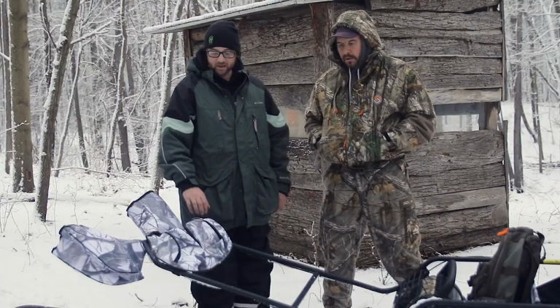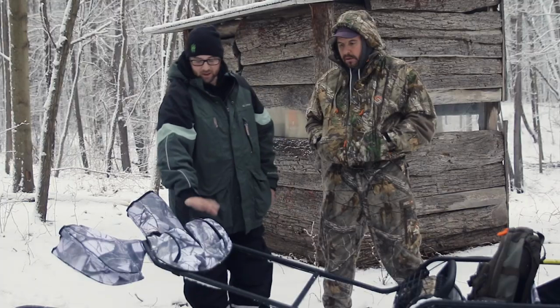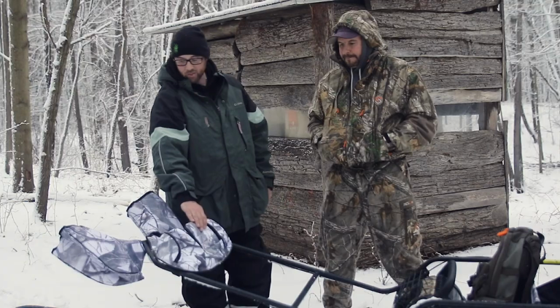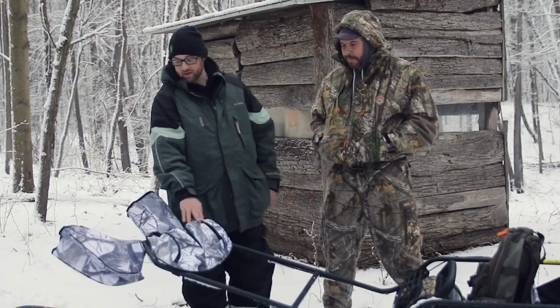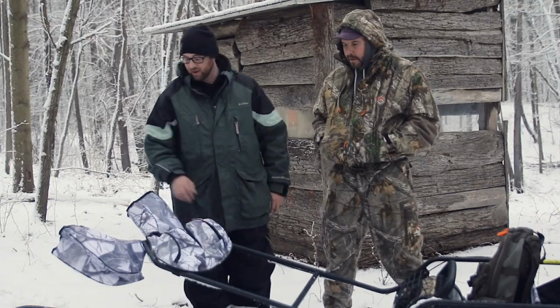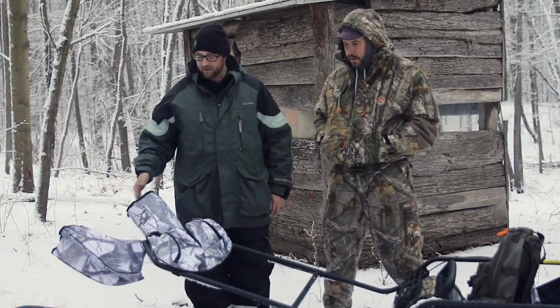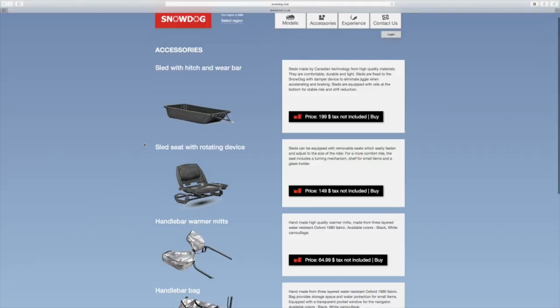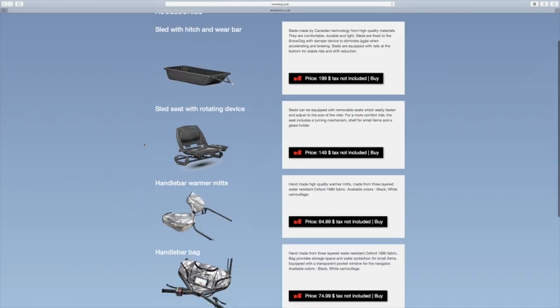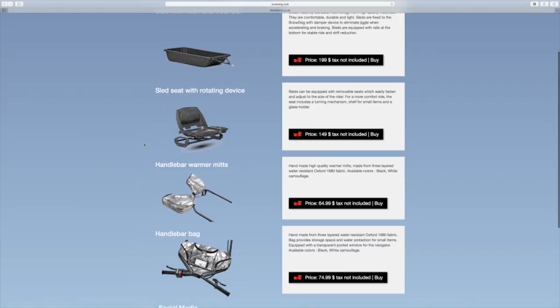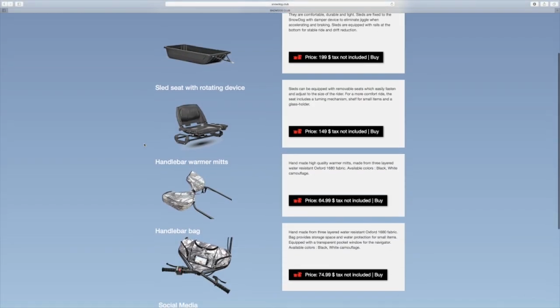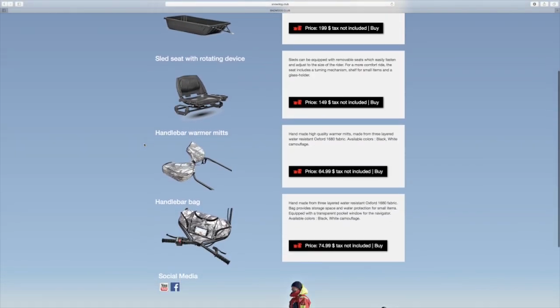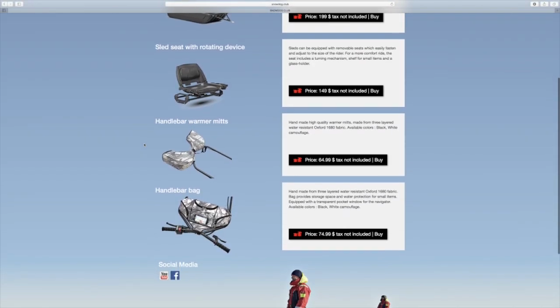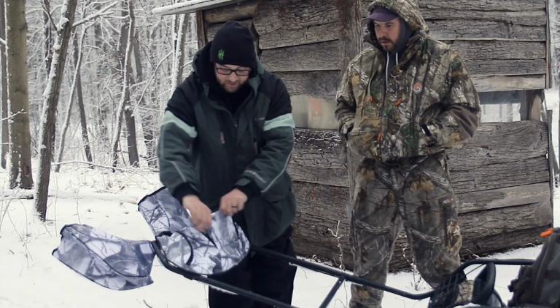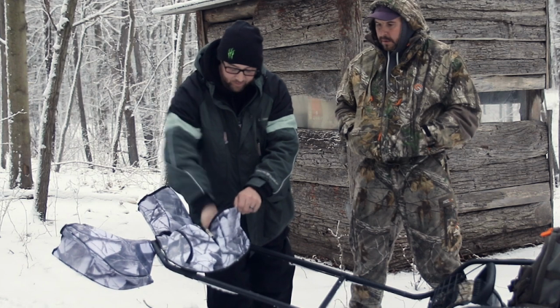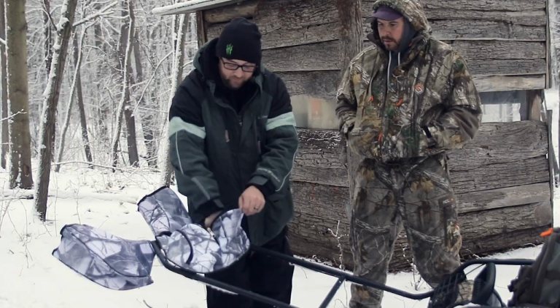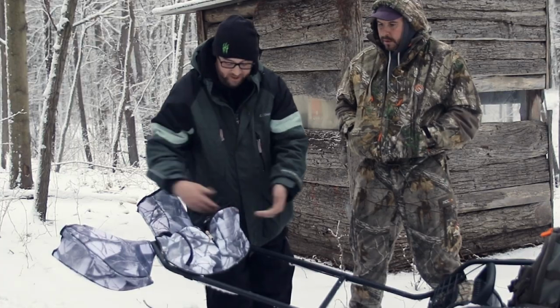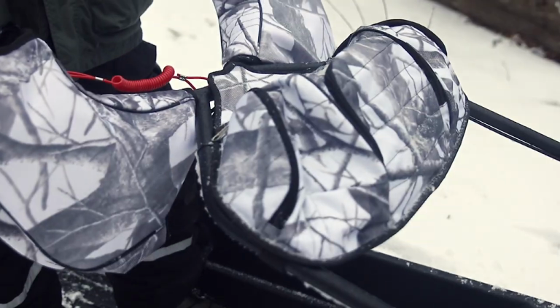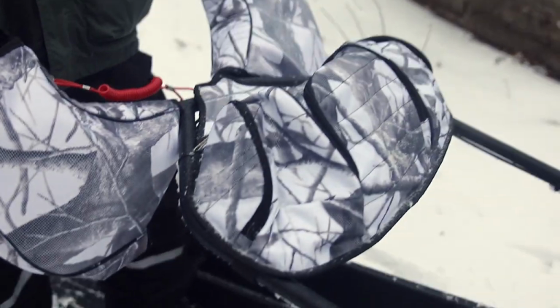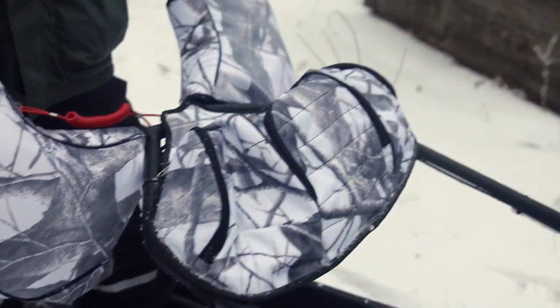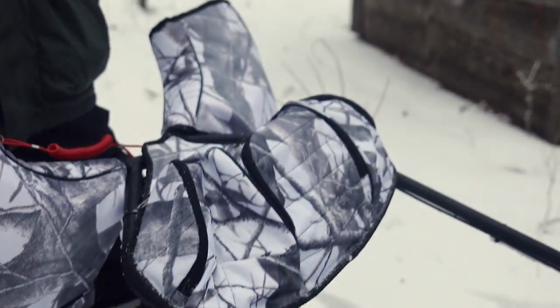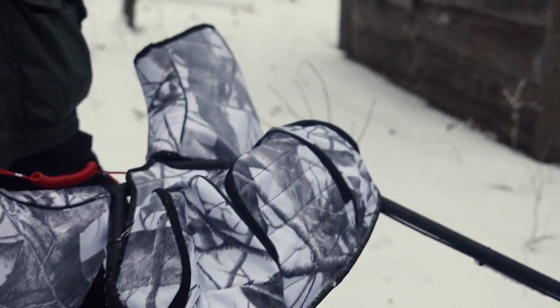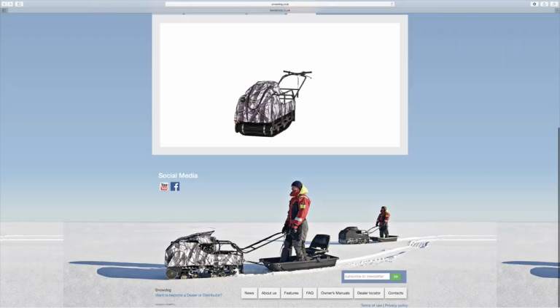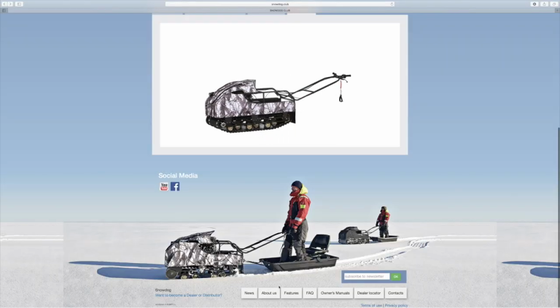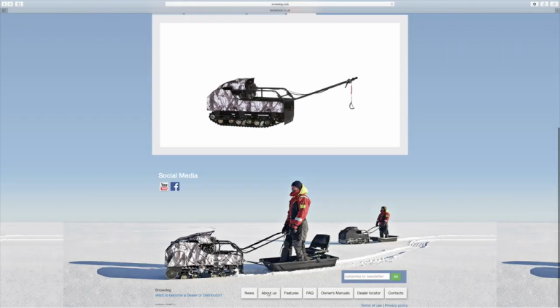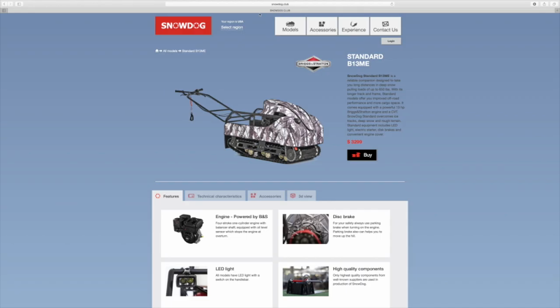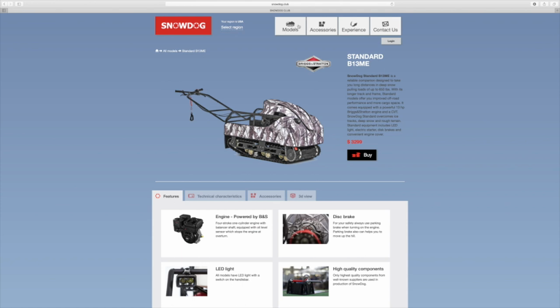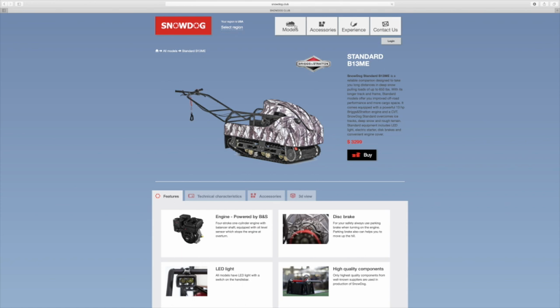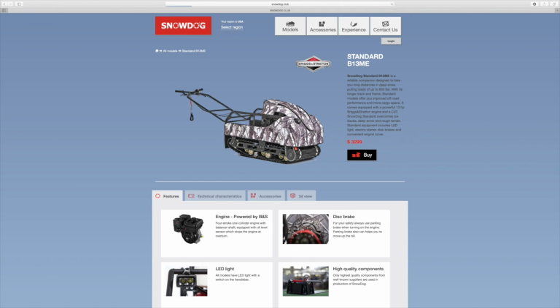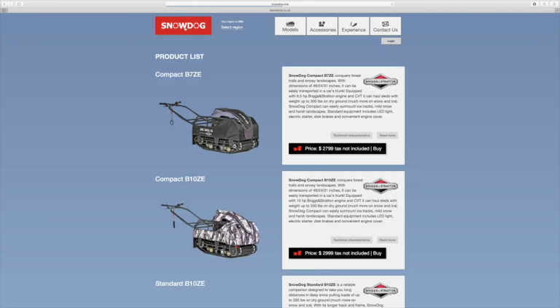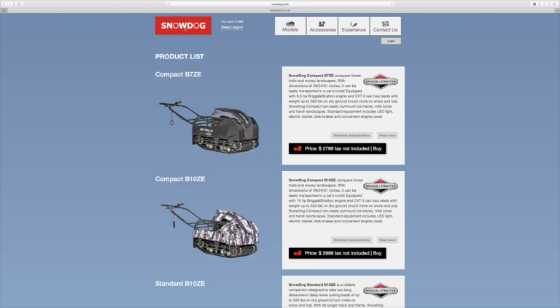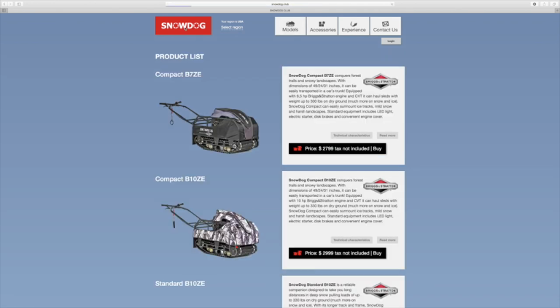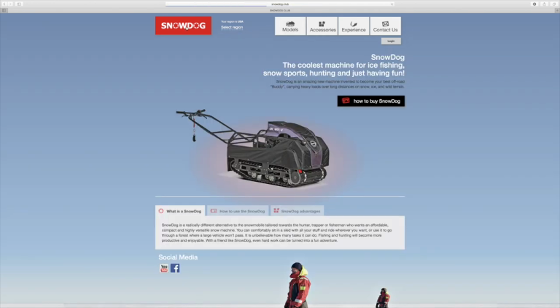There are optional high quality handlebar warmer mitts or a handlebar bag for protection of your small items, and a transparent pocket for your phone or navigation device. For more information on Snow Dog or to find a dealer near you, check out SnowDog.Club.